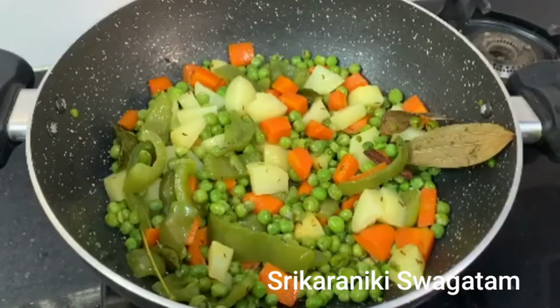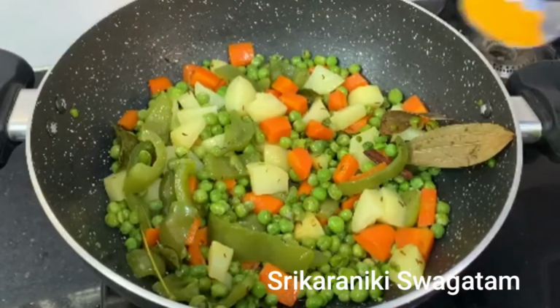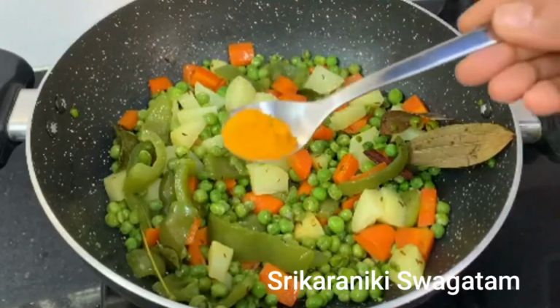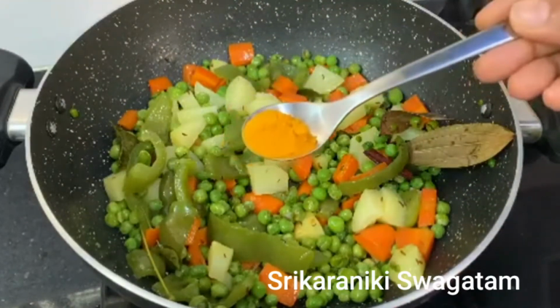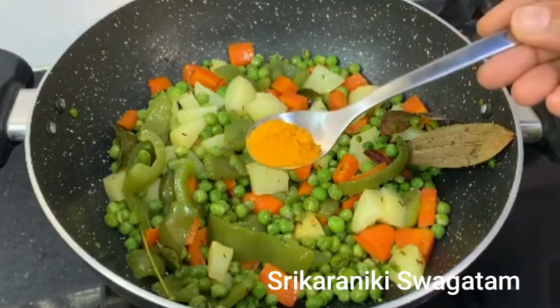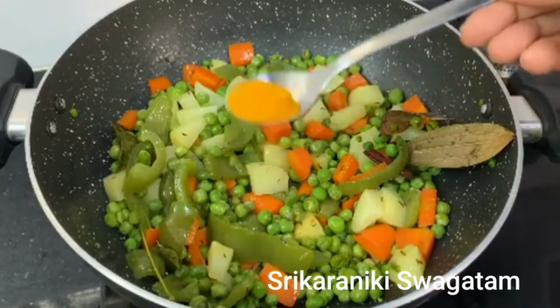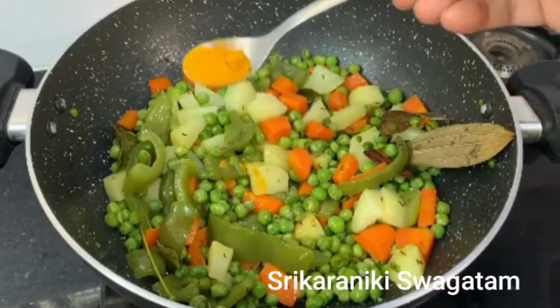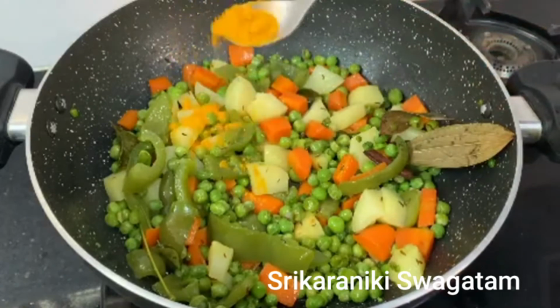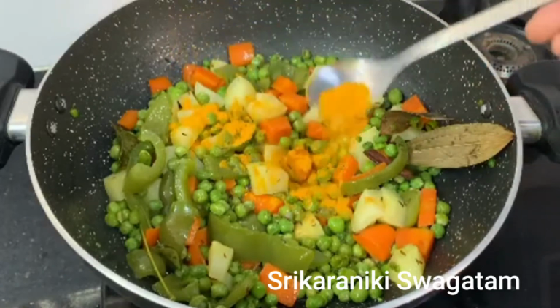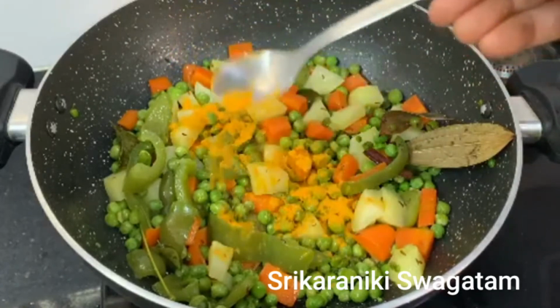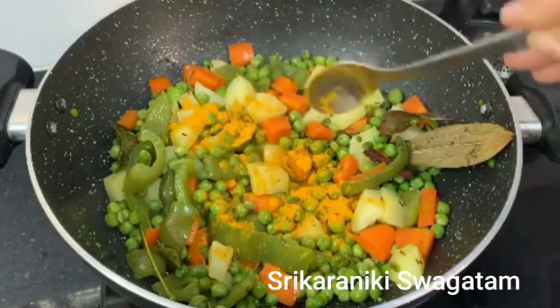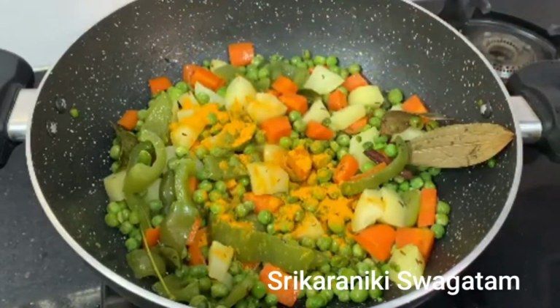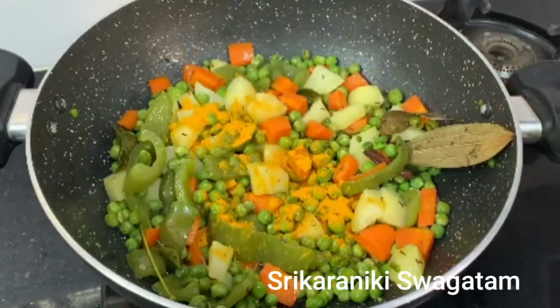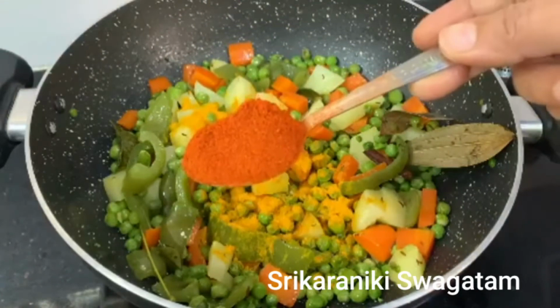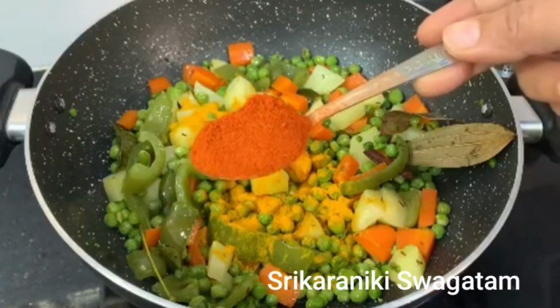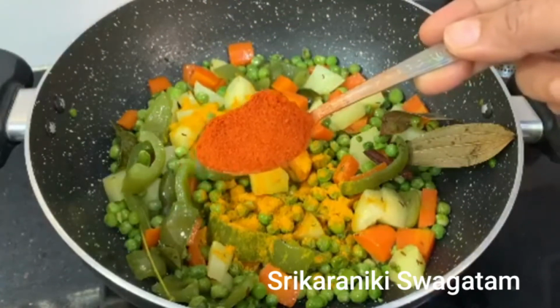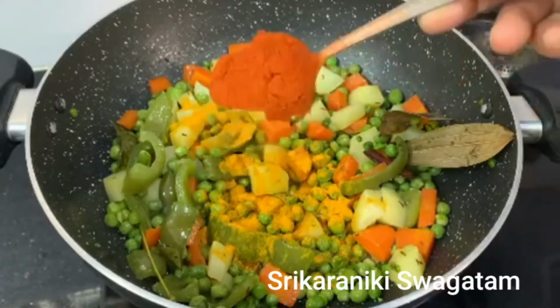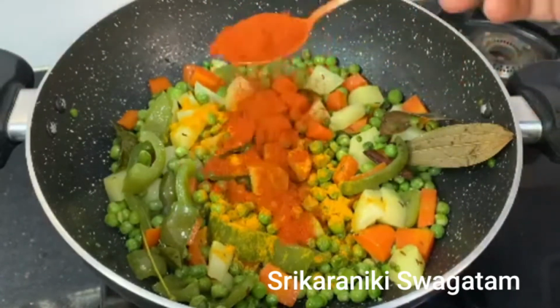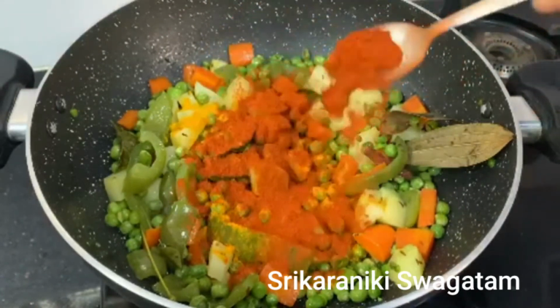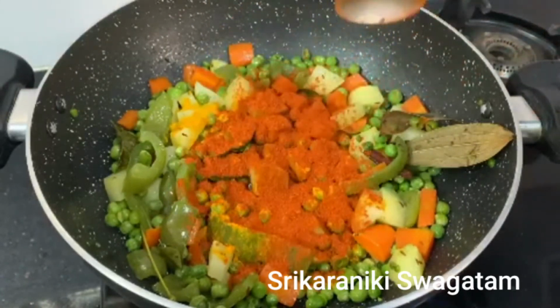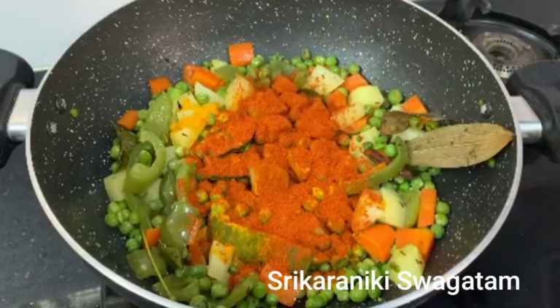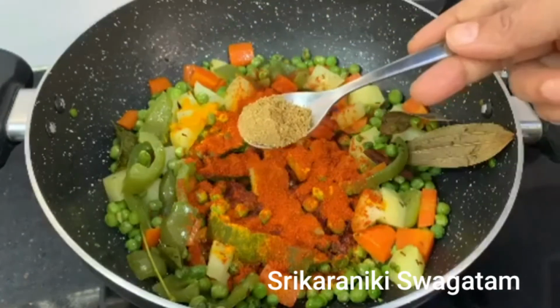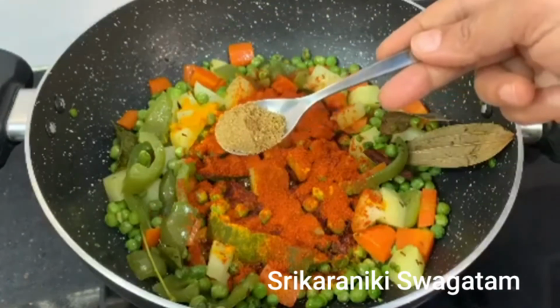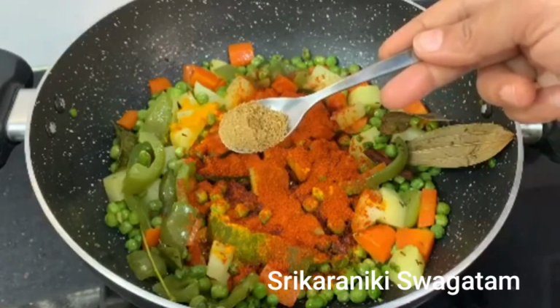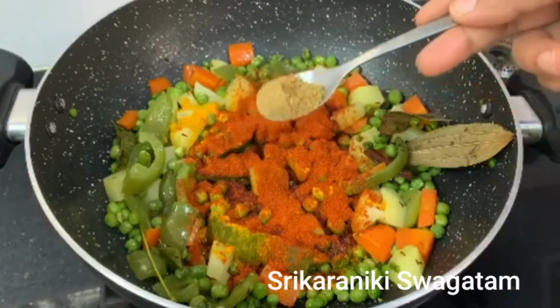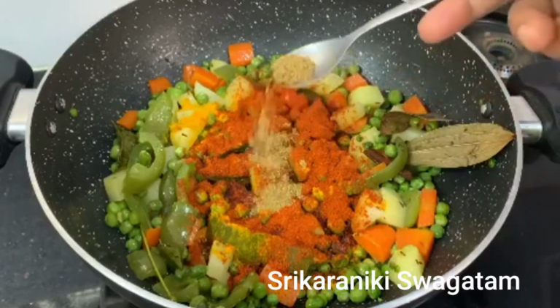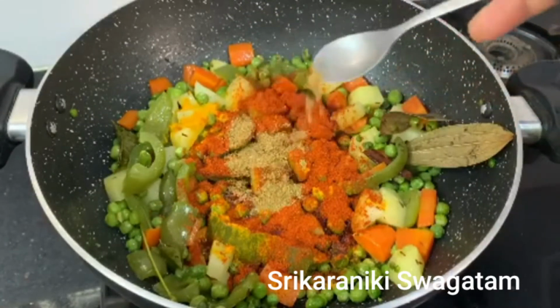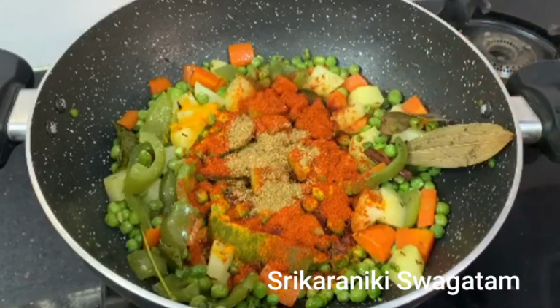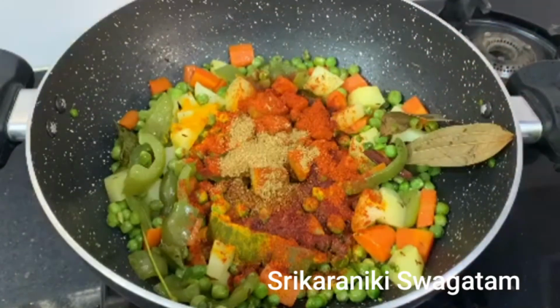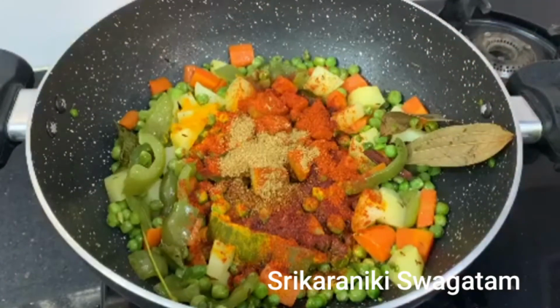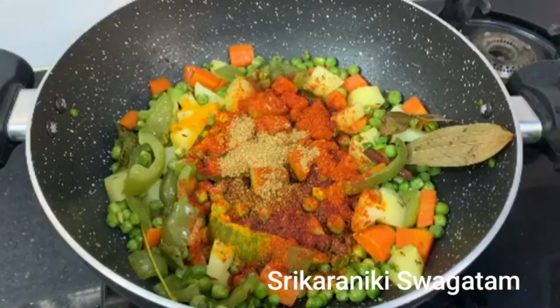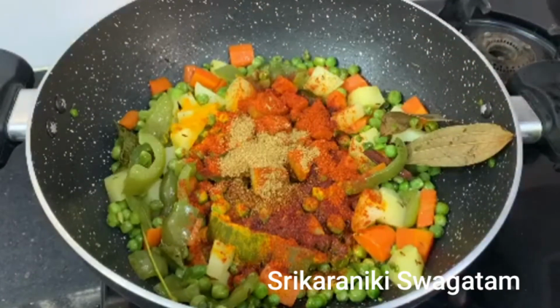After 15 minutes, we will add a little bit of sauce. We will add some extra masala in the sauce.